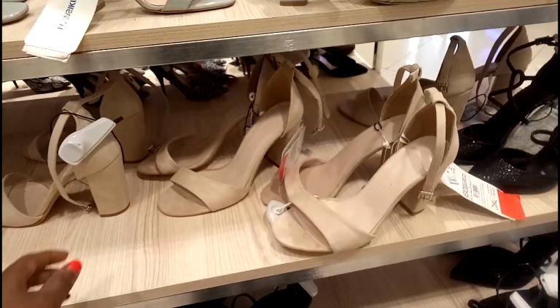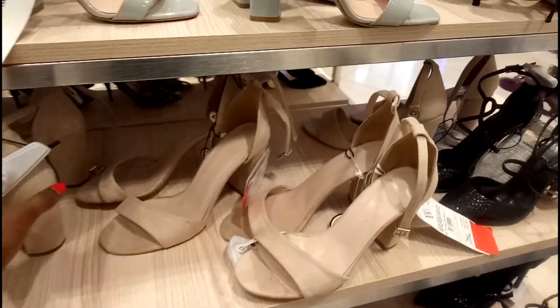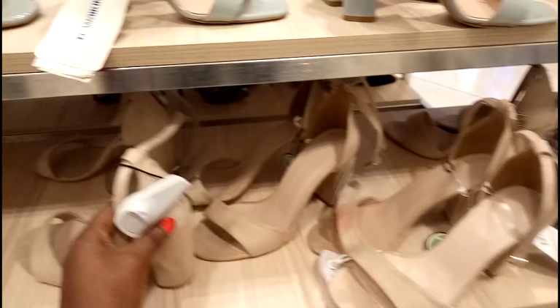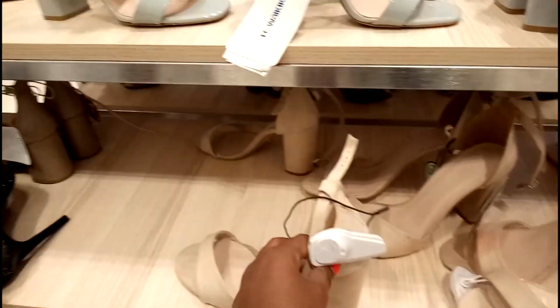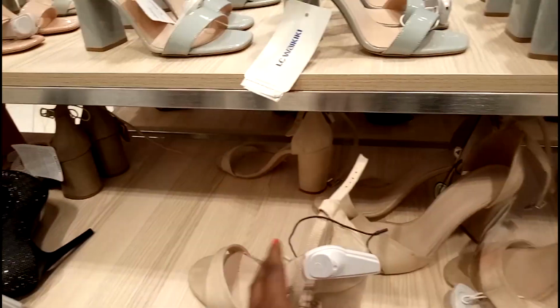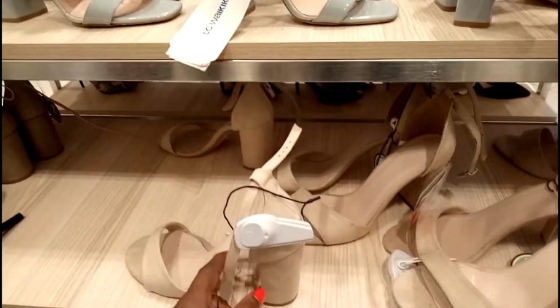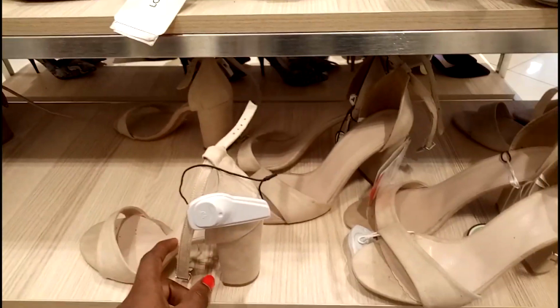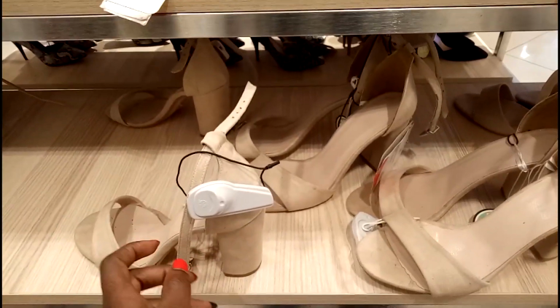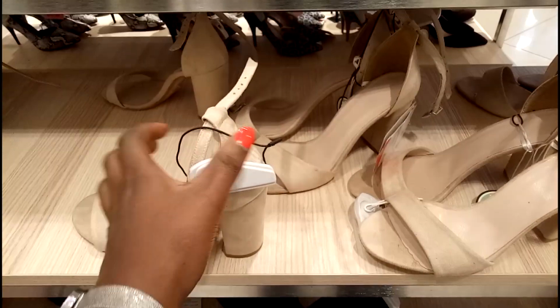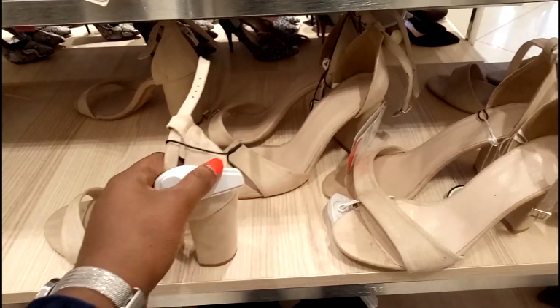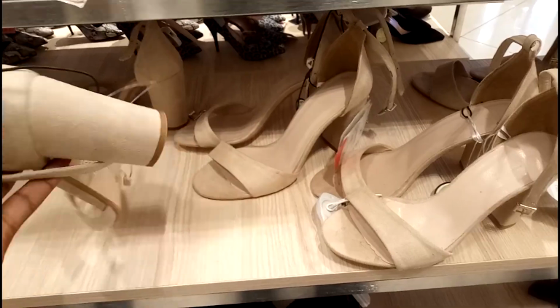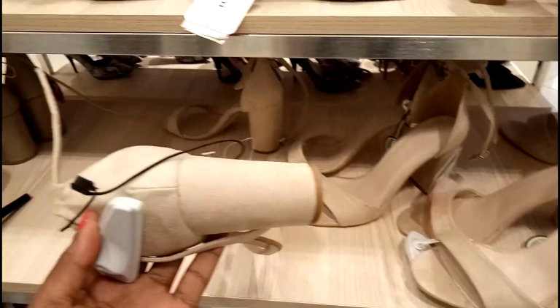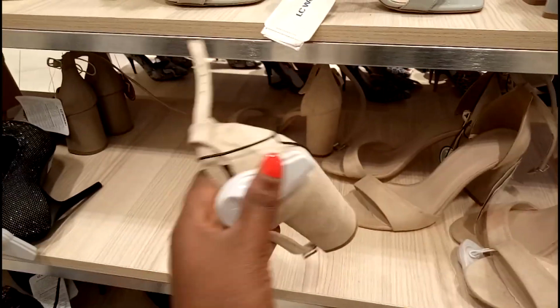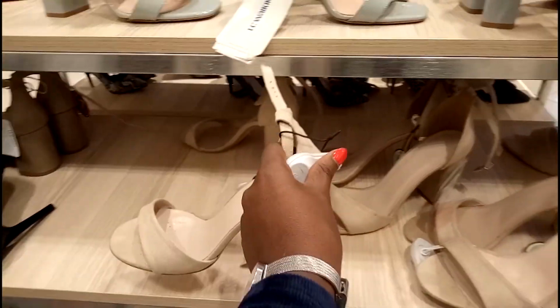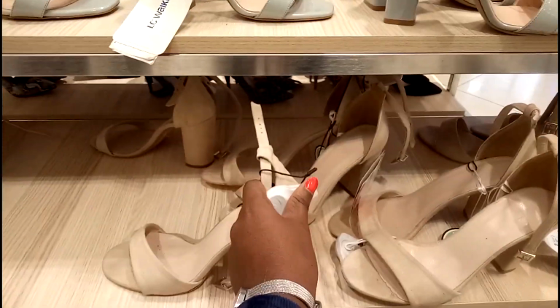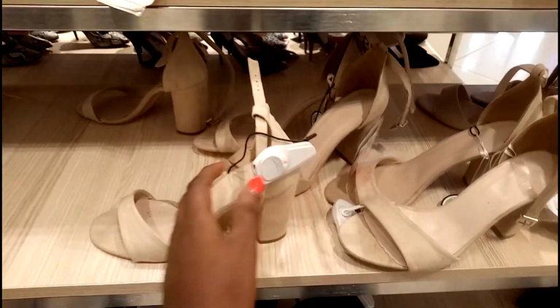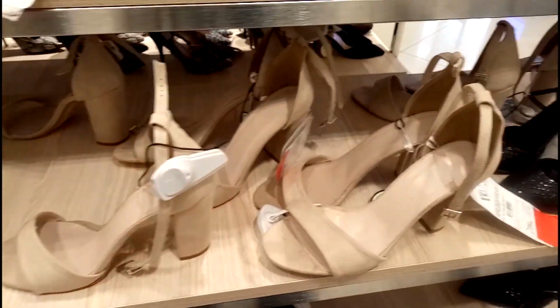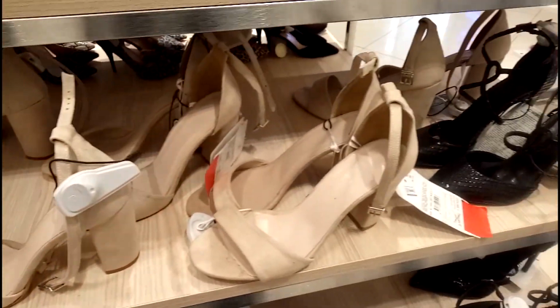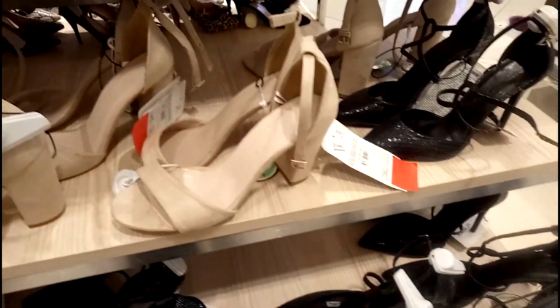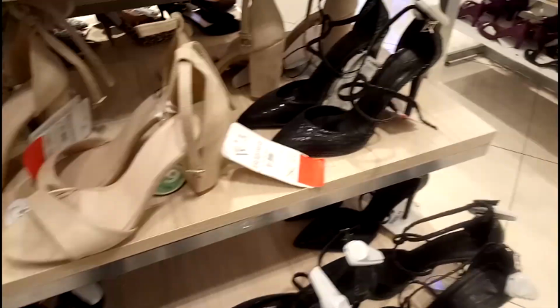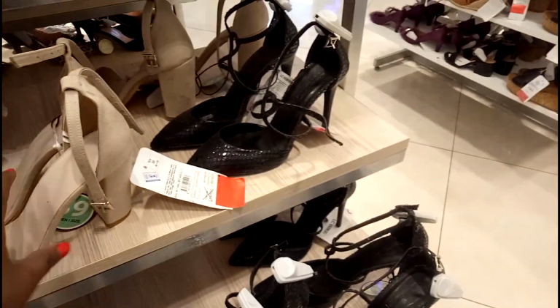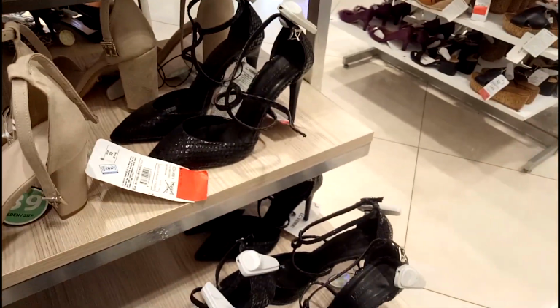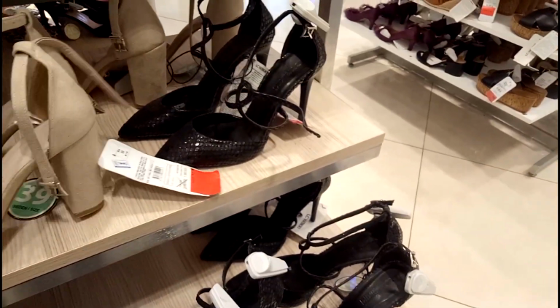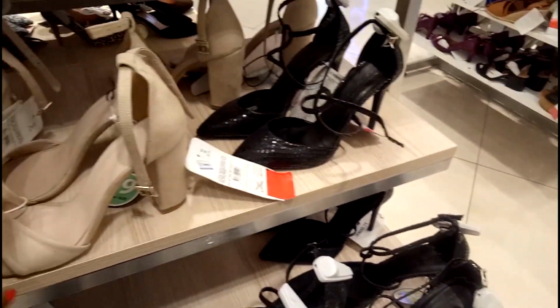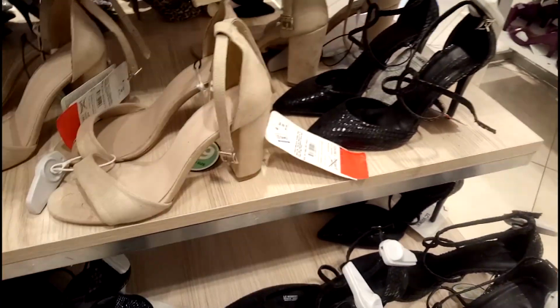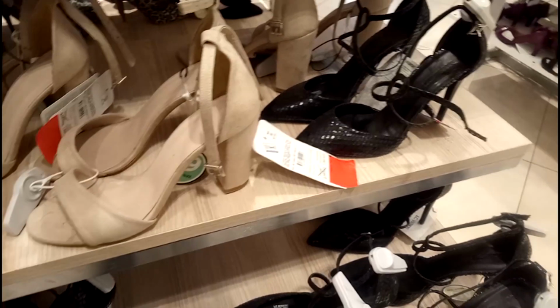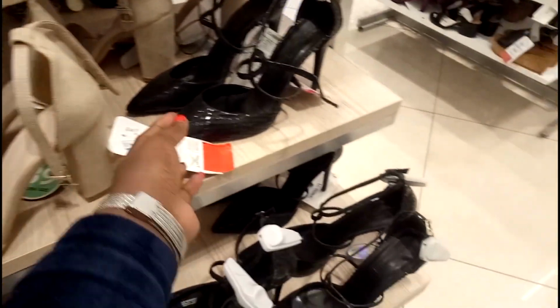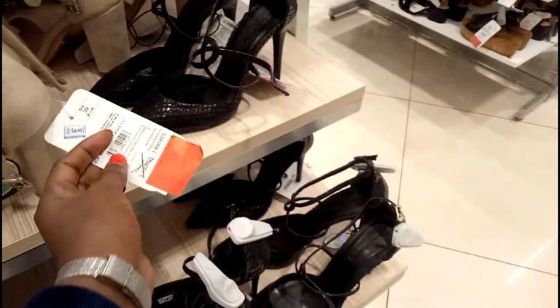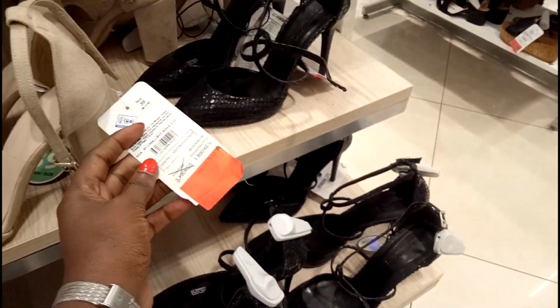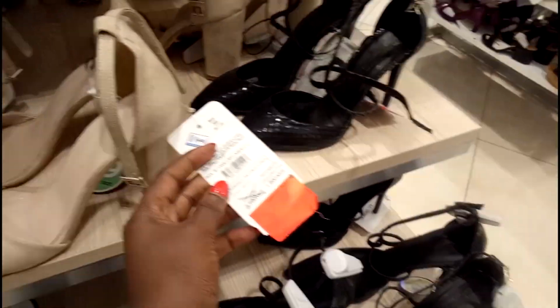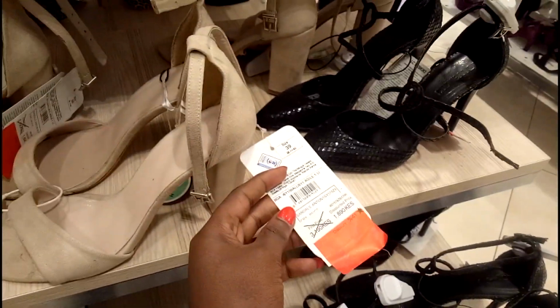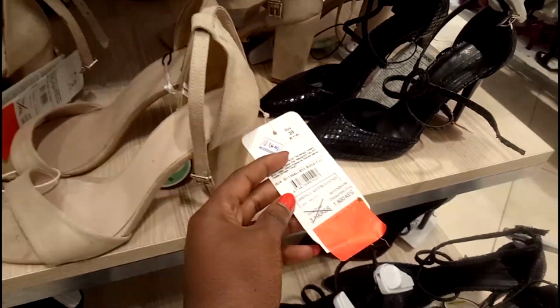This is the nude now — this is nude because you can't call this brown. Let me see the price of this one: 1890.